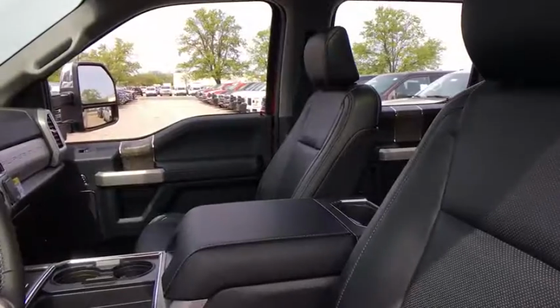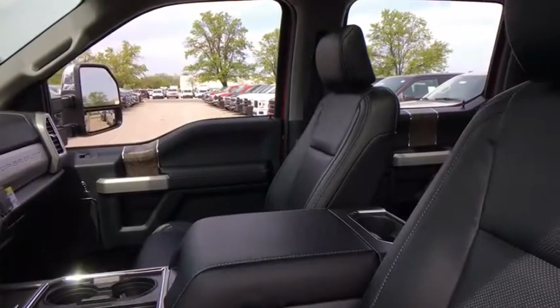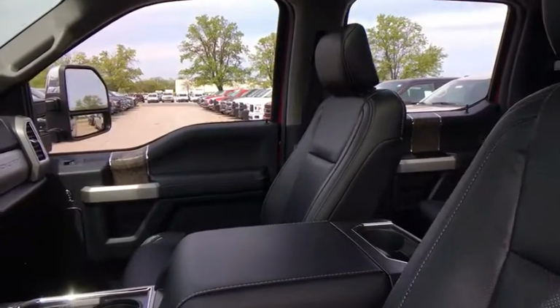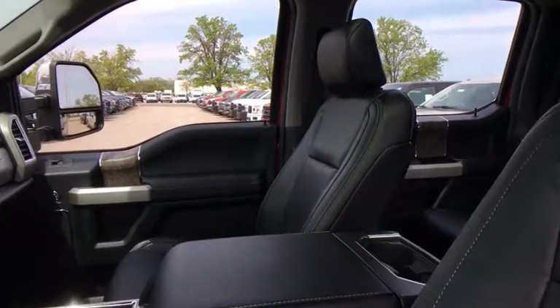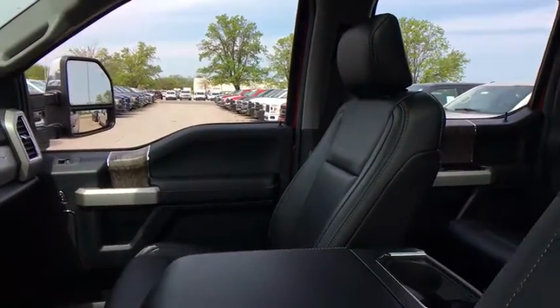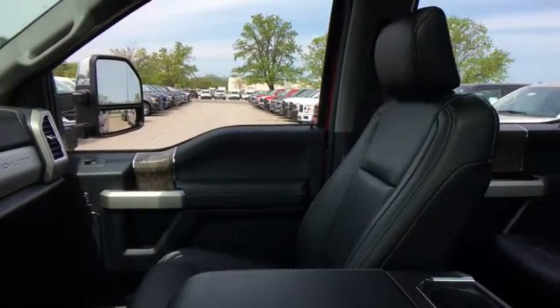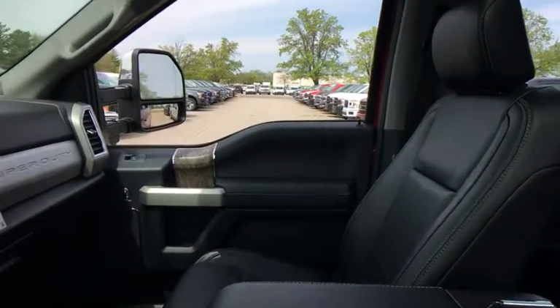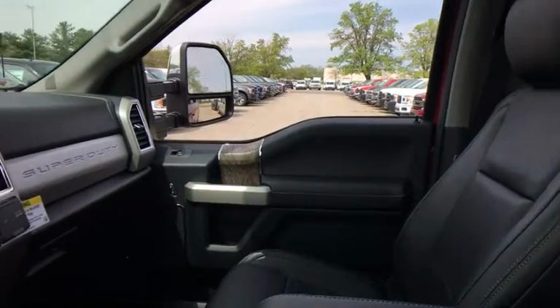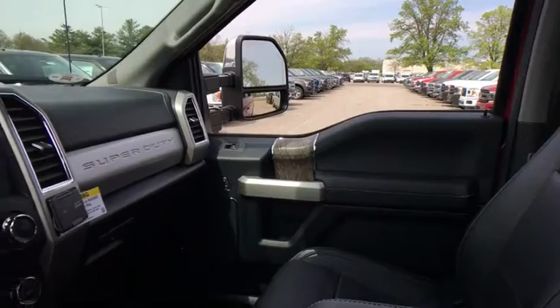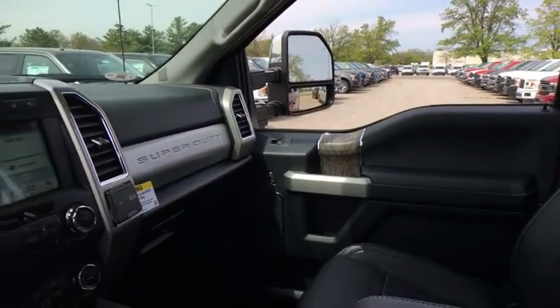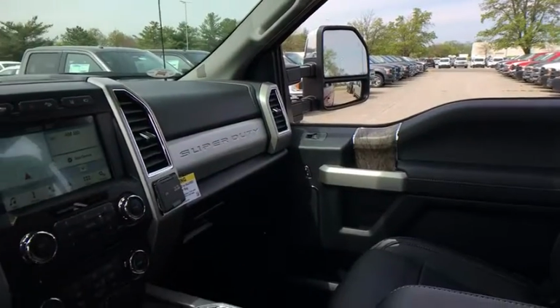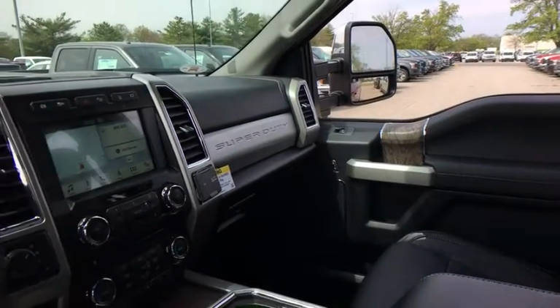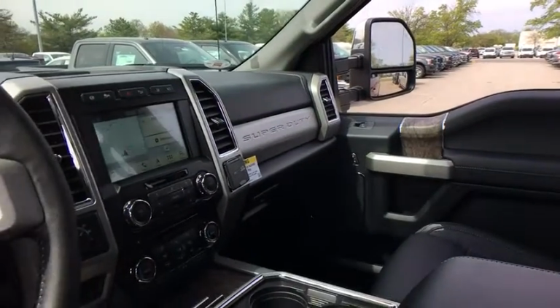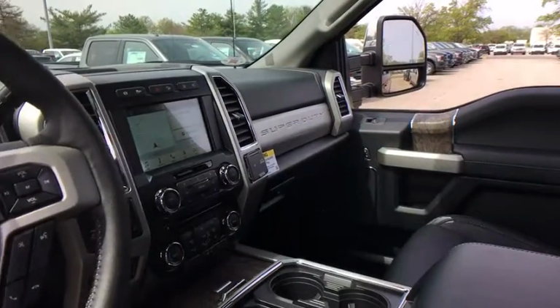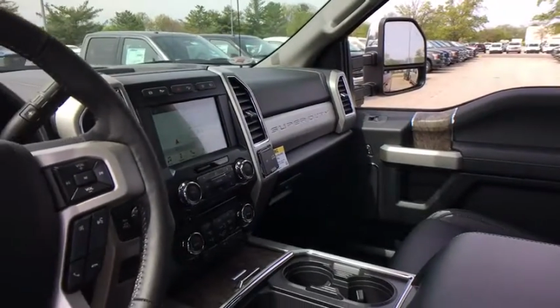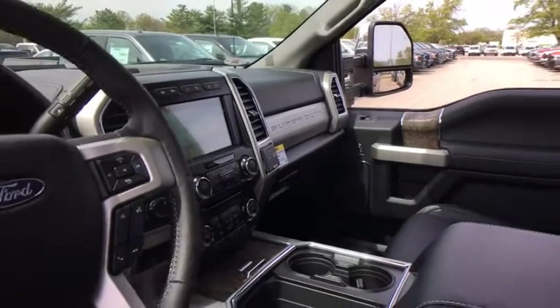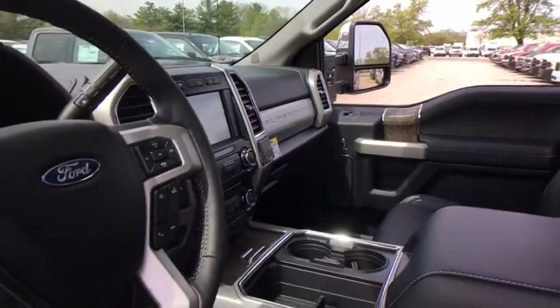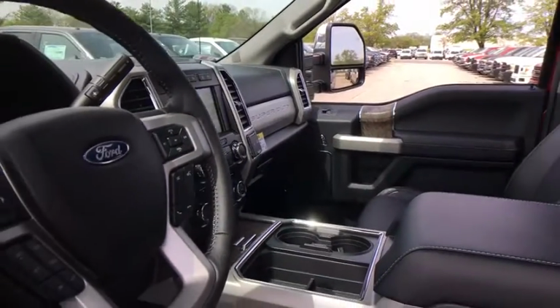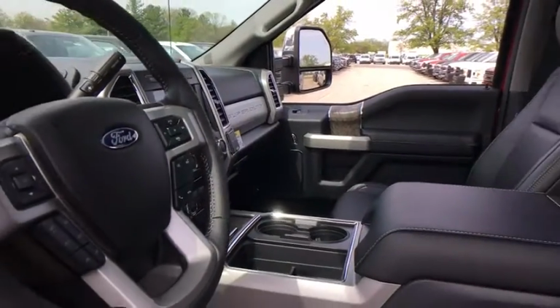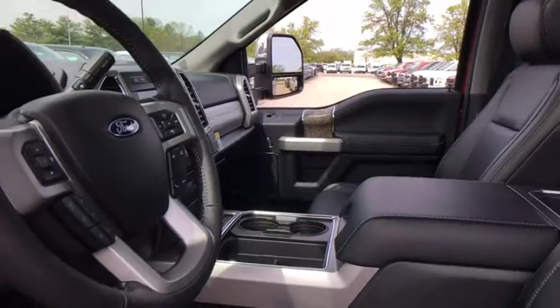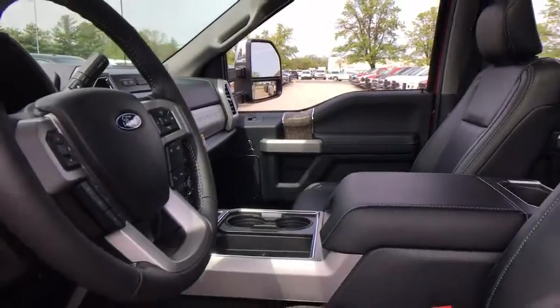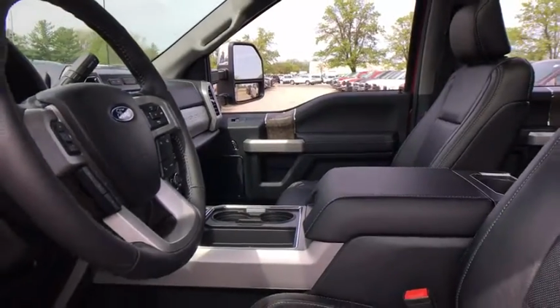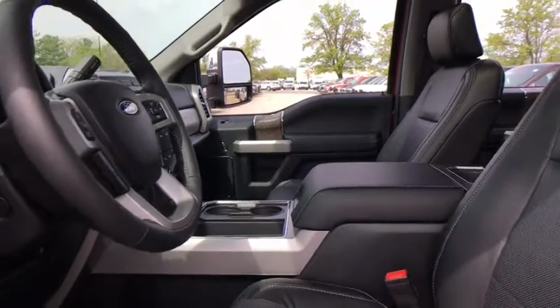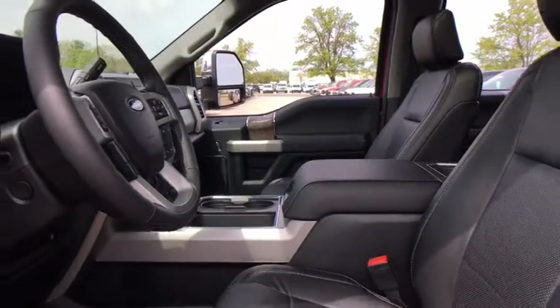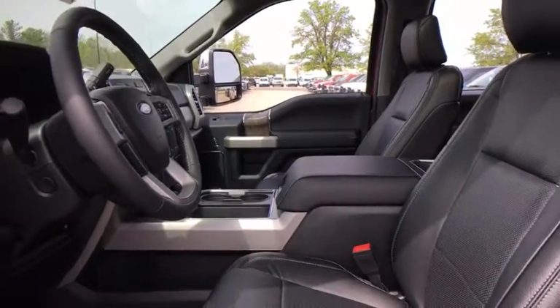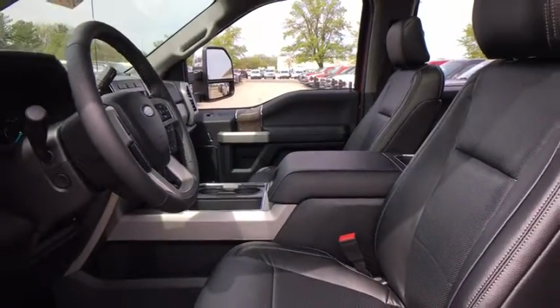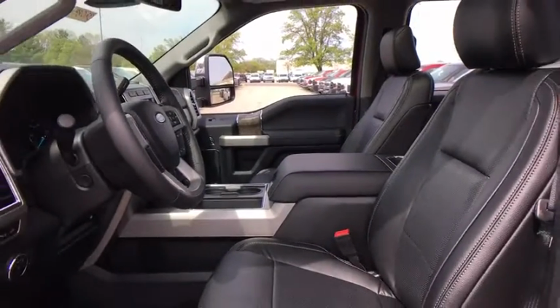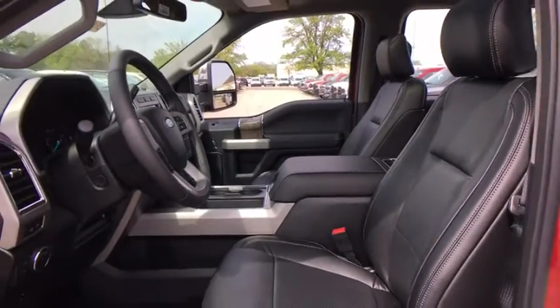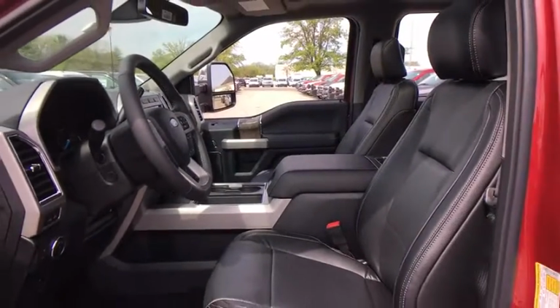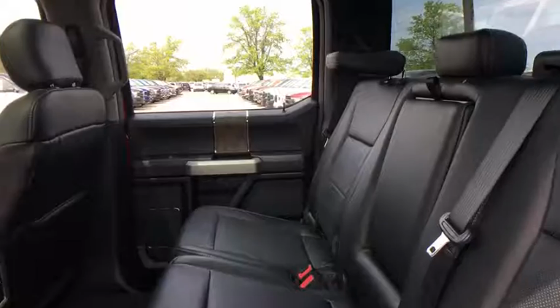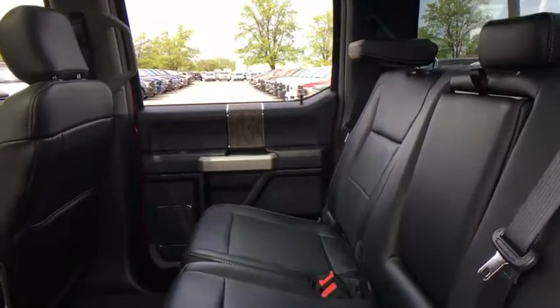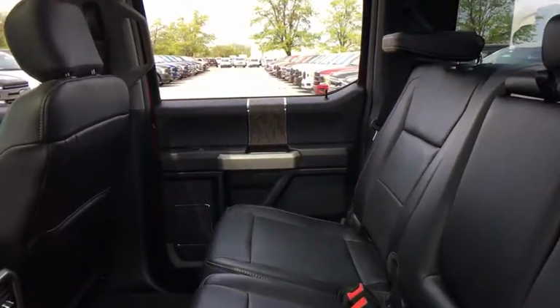Remote engine start, traction control, power passenger seat, leather-wrapped steering wheel, dual airbags, power steering, four-wheel disc brakes, voice-activated navigation system, security system, electronic stability control, trip computer, compass.